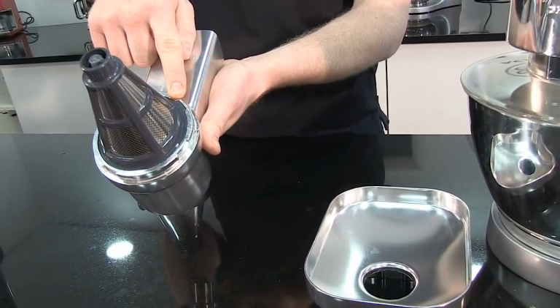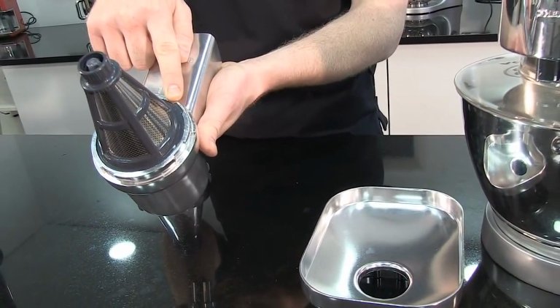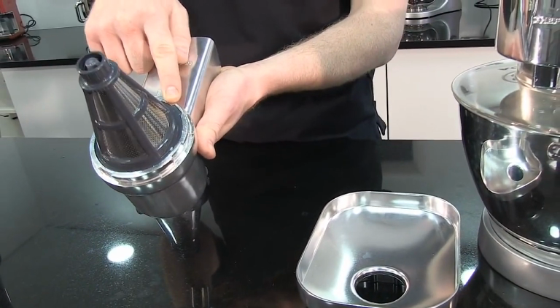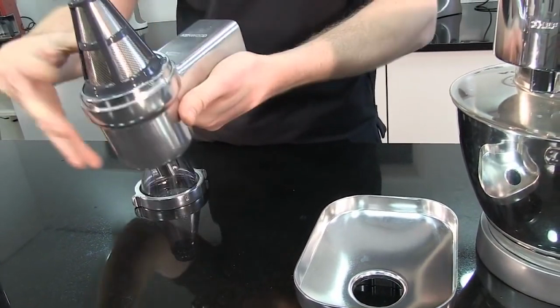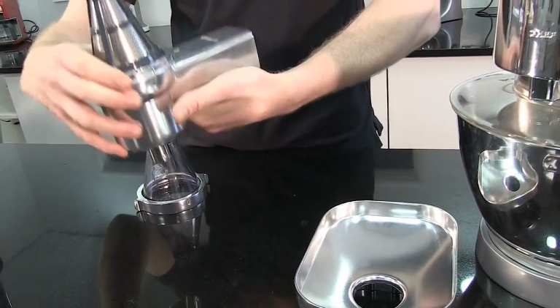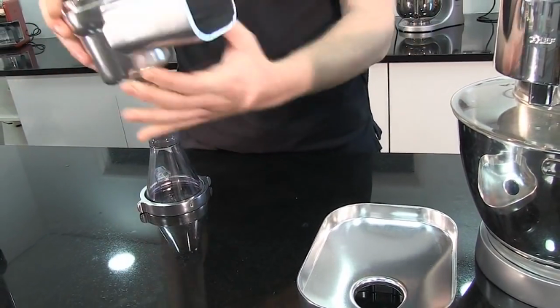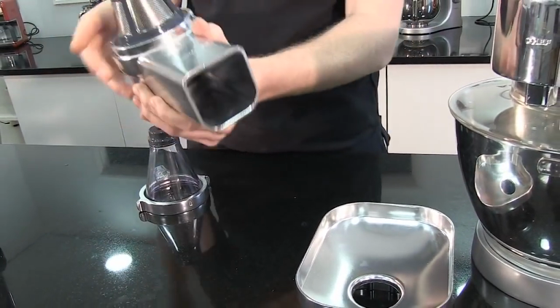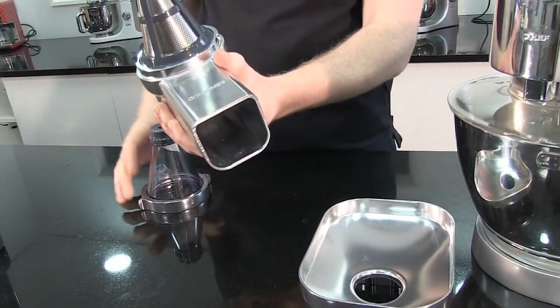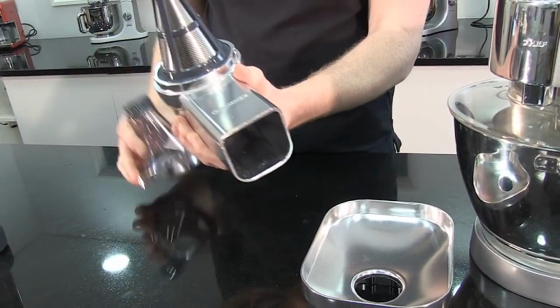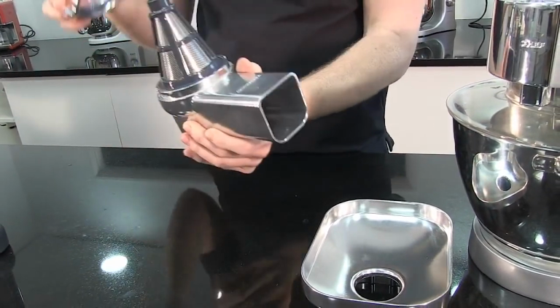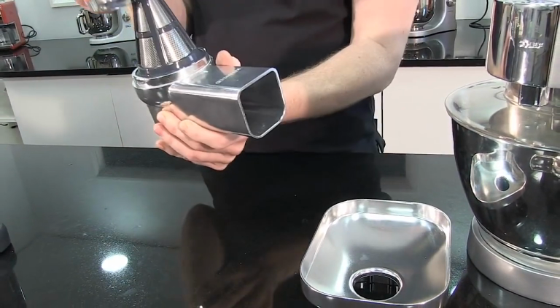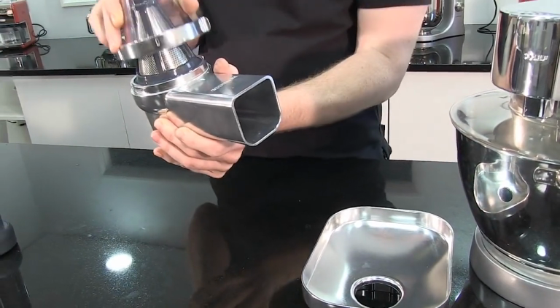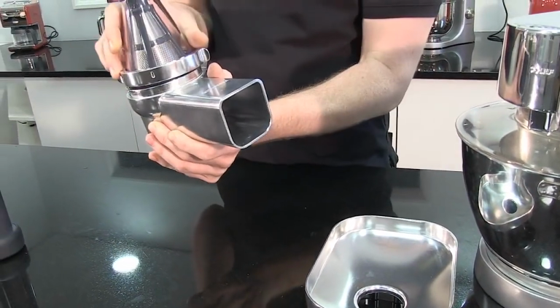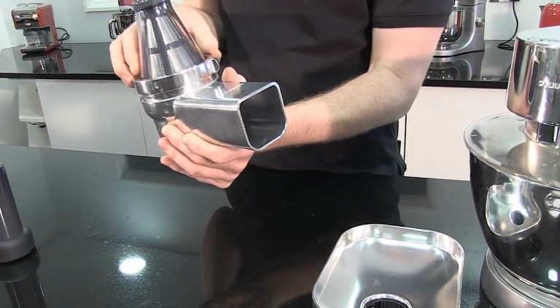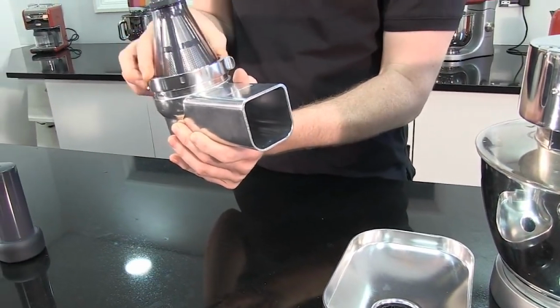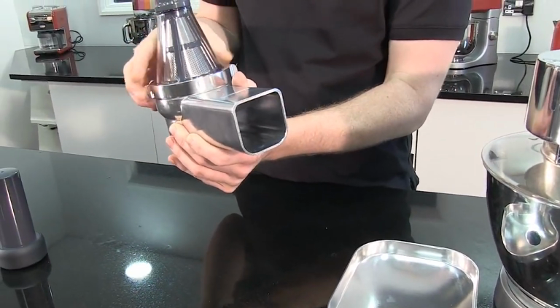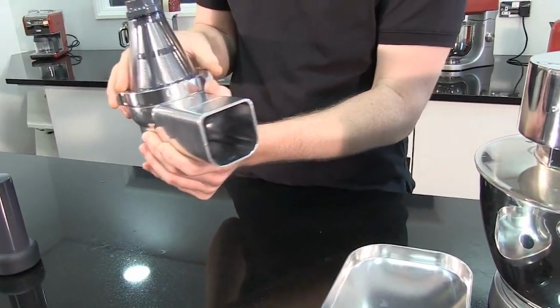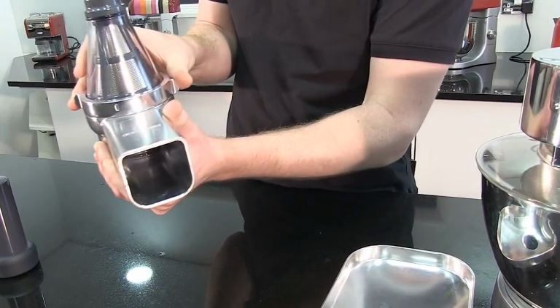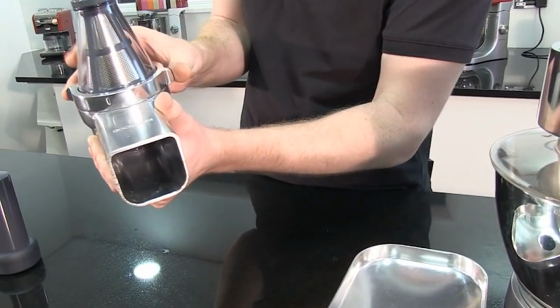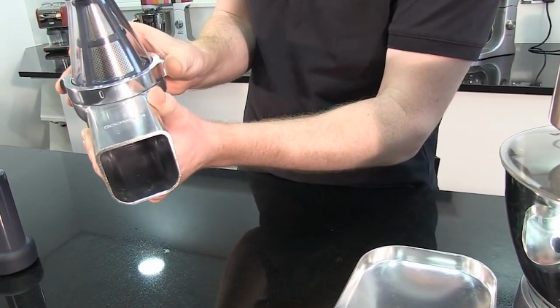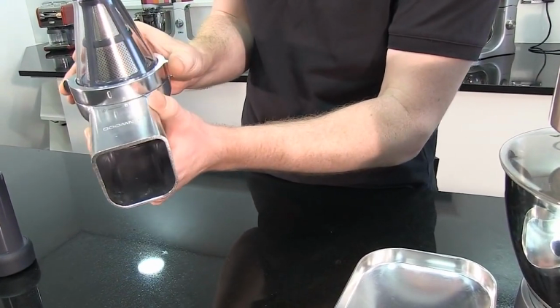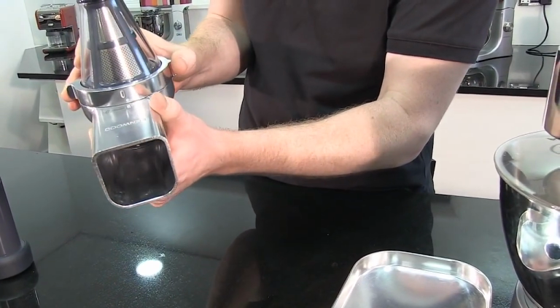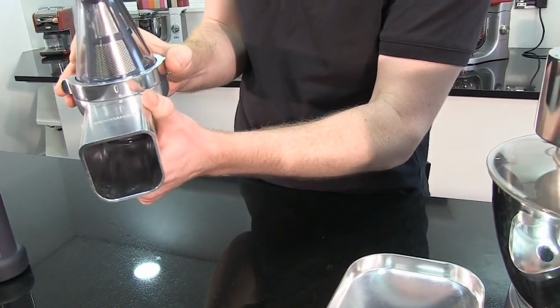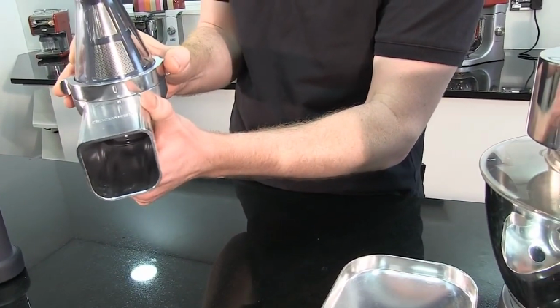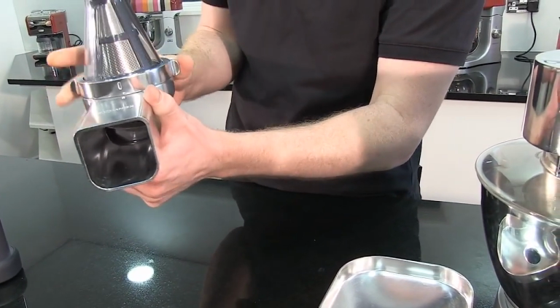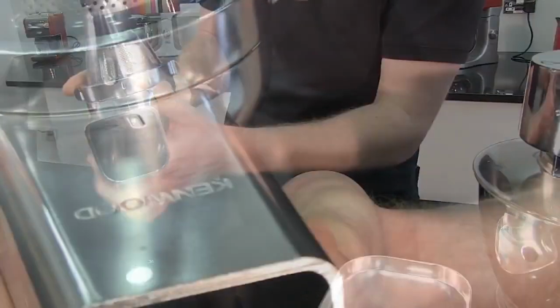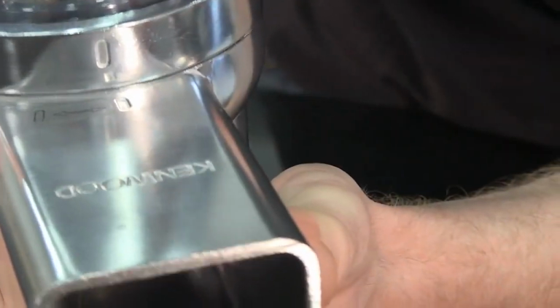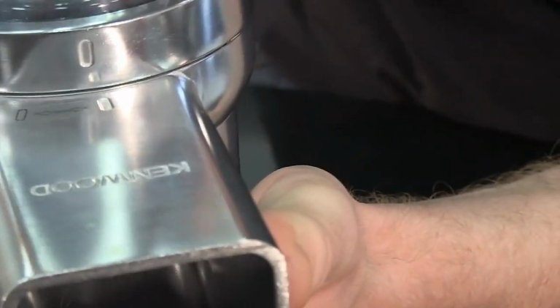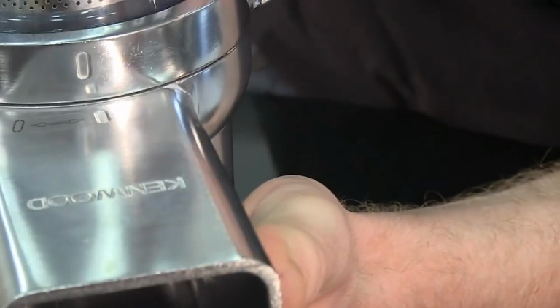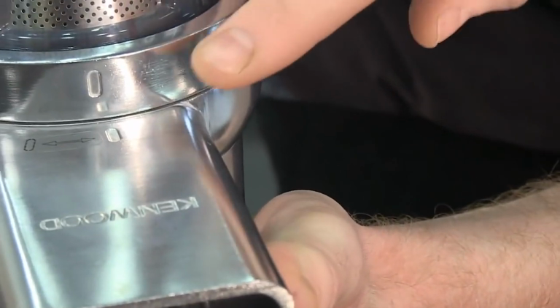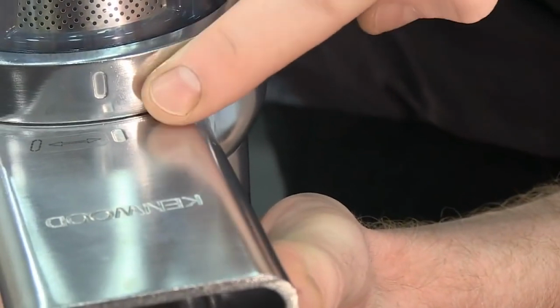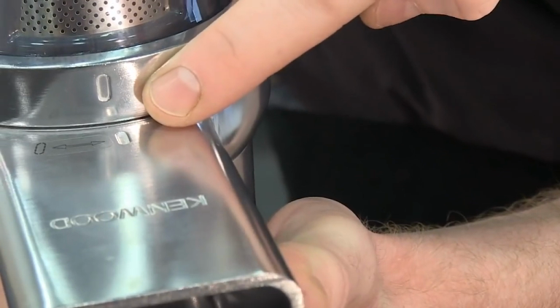Pop your filter body on — that just locks anti-clockwise into position. Make sure you've got the tabs aligned at the bottom.